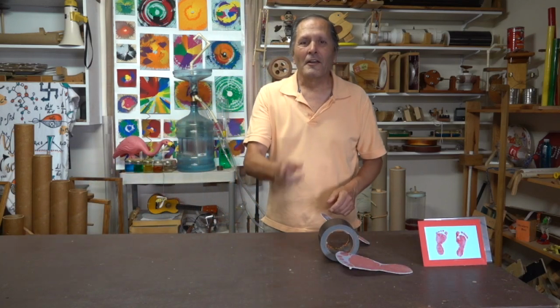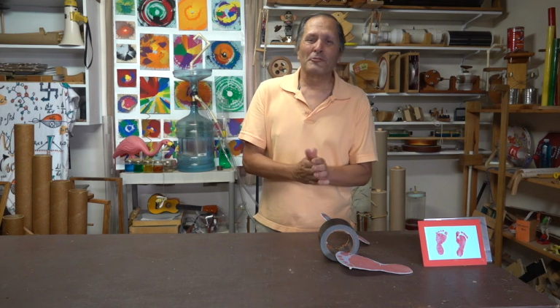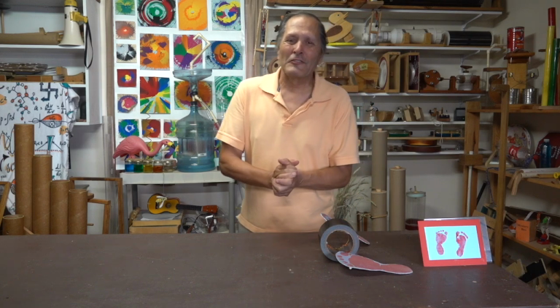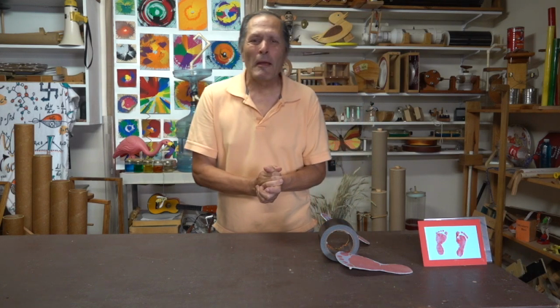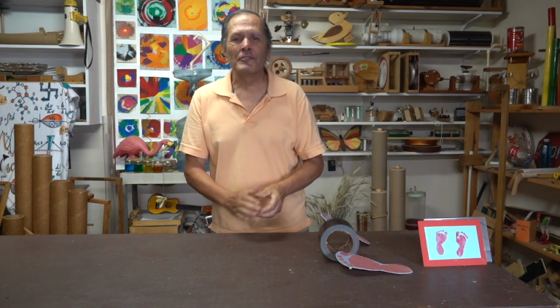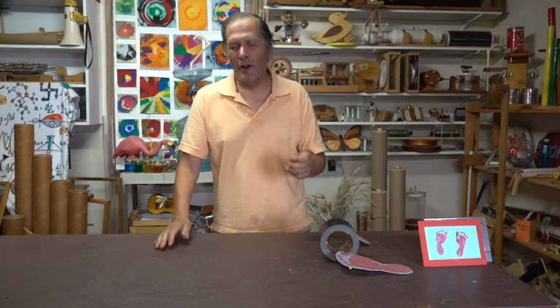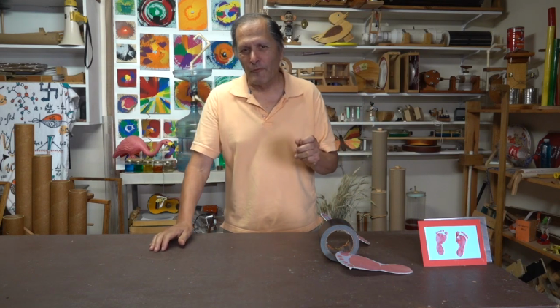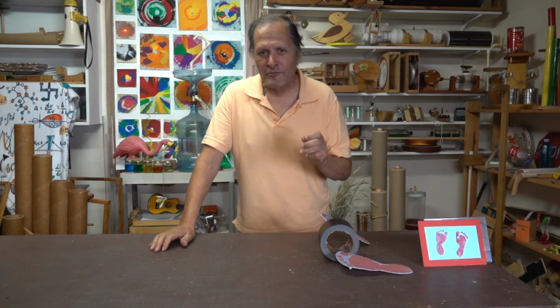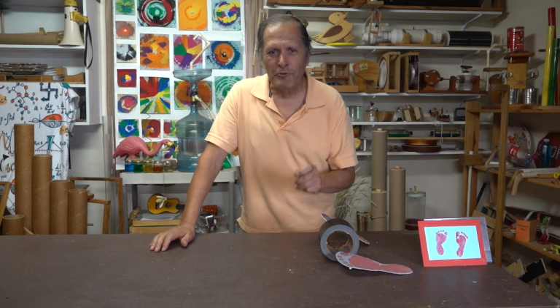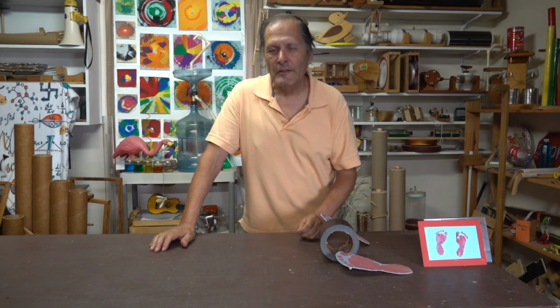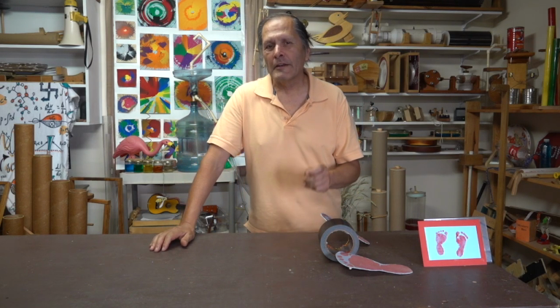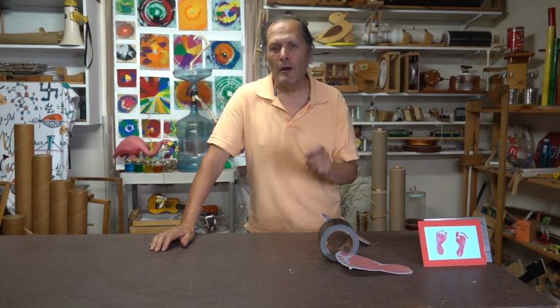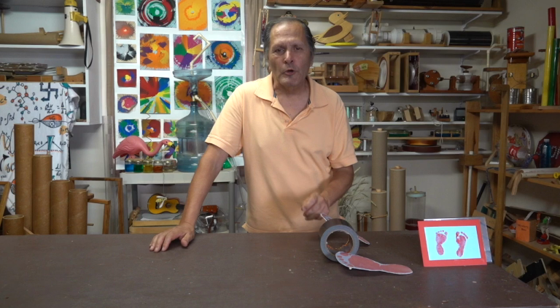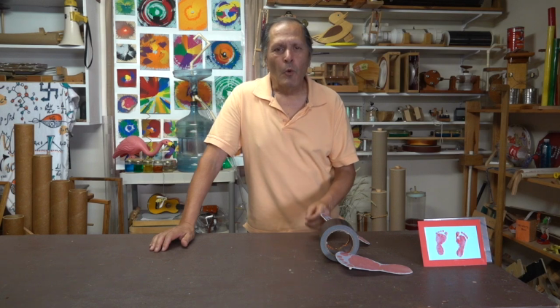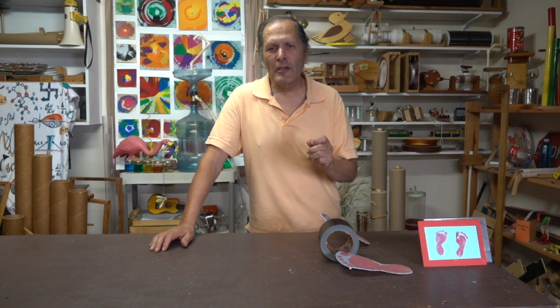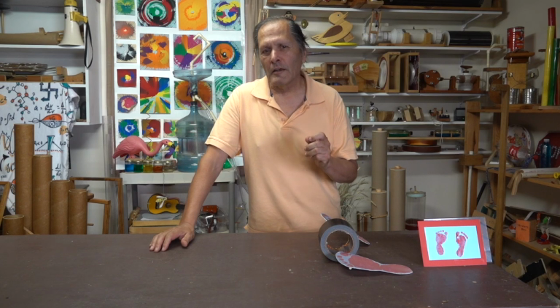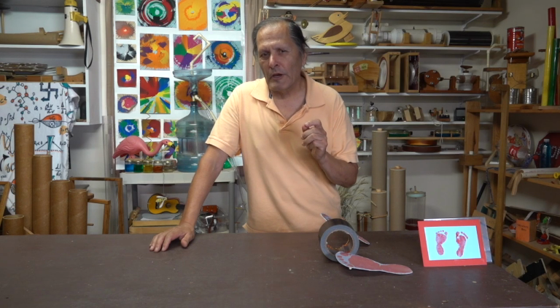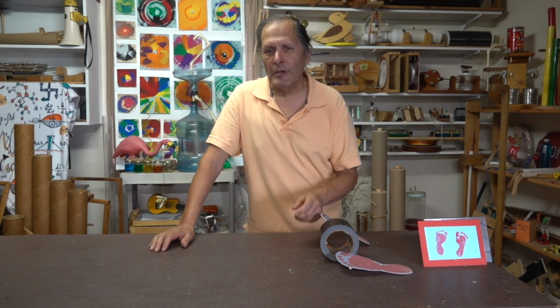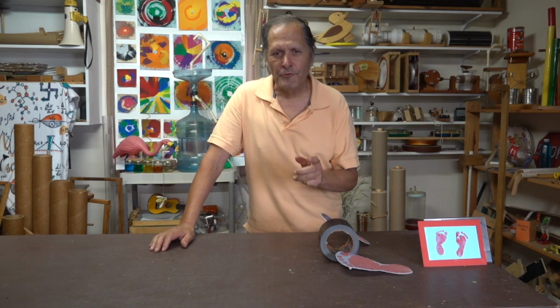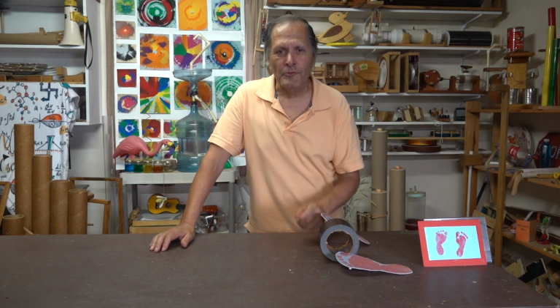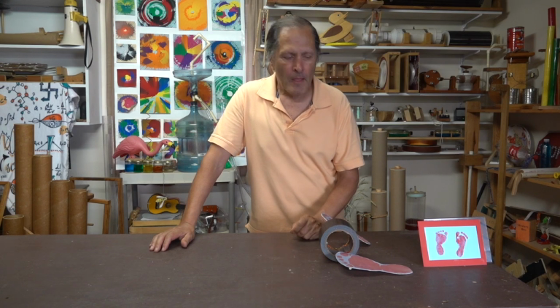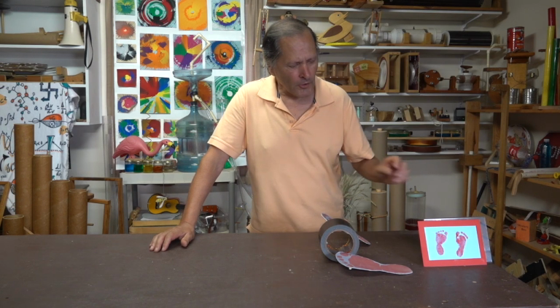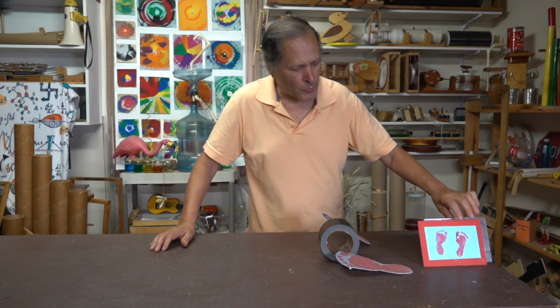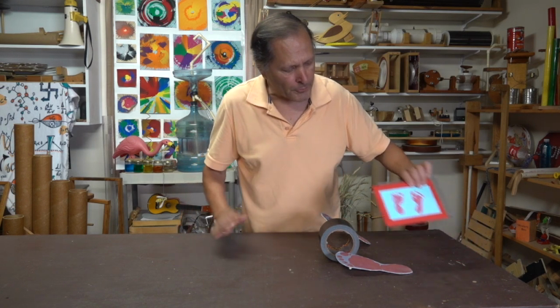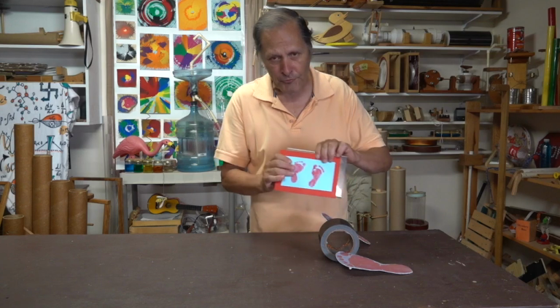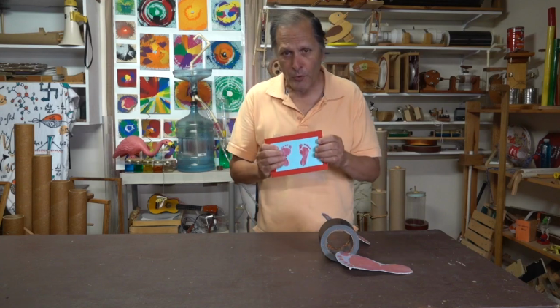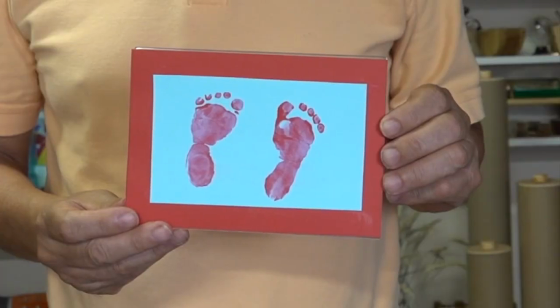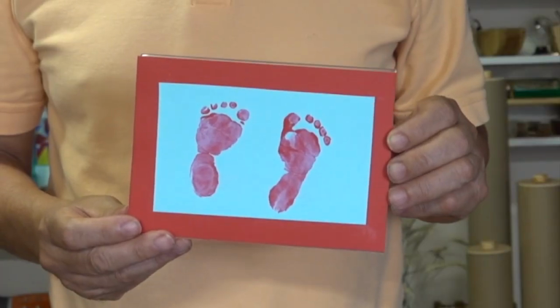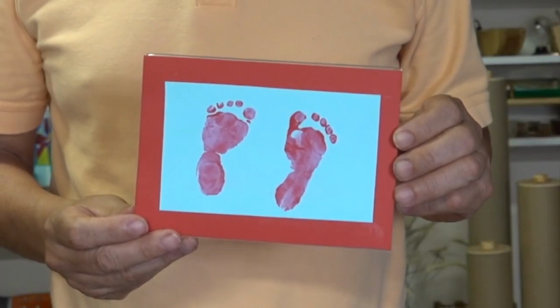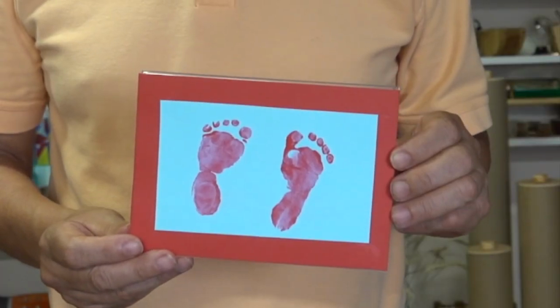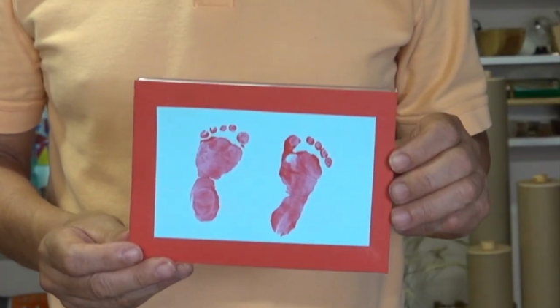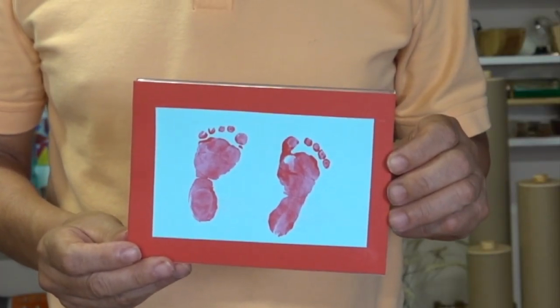Hello, I'm Bruce Shani and today in Homemade Science, I'm going to start off with a very simple project and then add another element to it, which I think will make it a lot more interesting for students. It all started with this picture right here — these are the paint footprints of my new grandson.